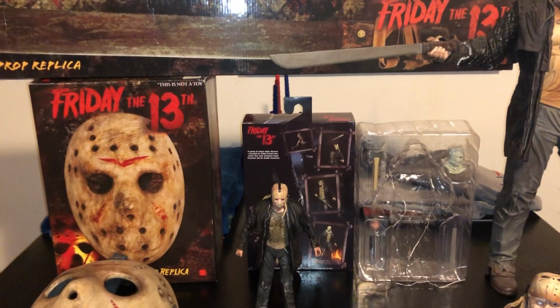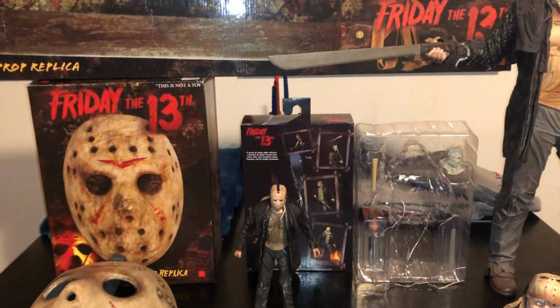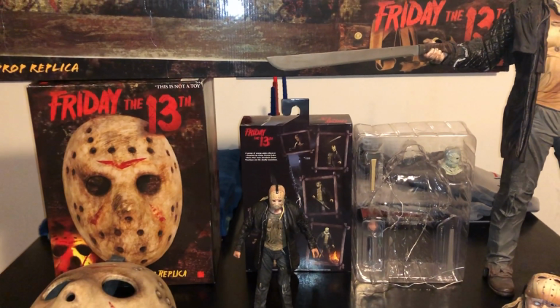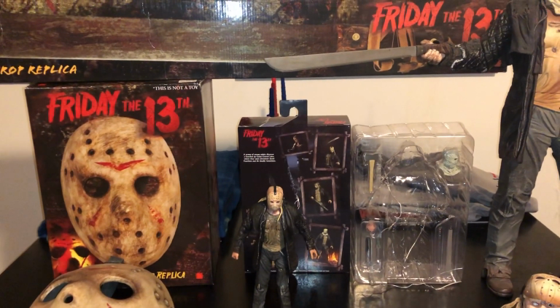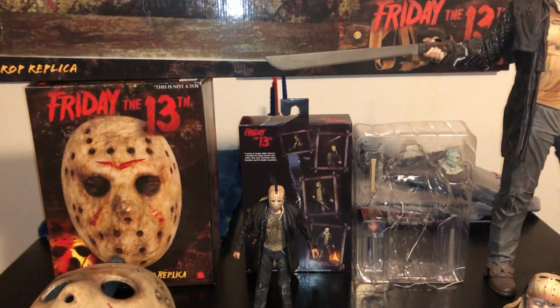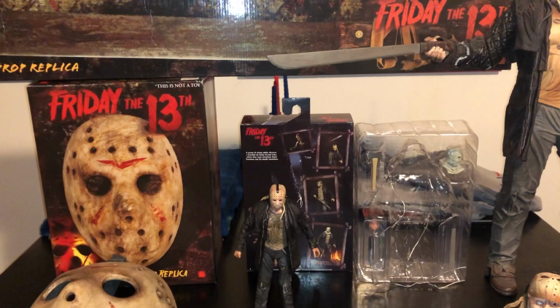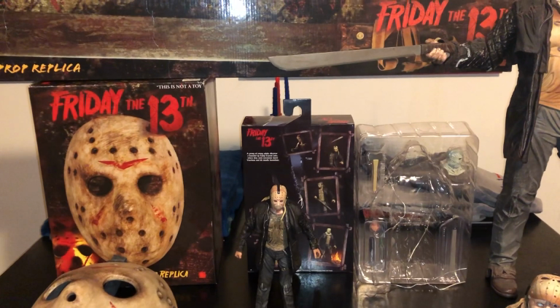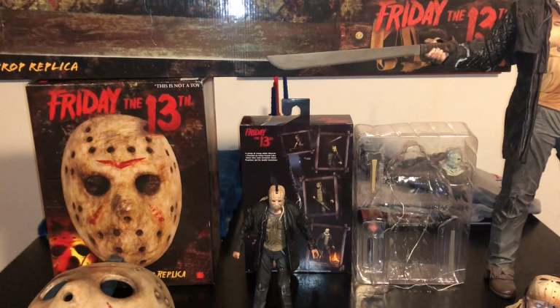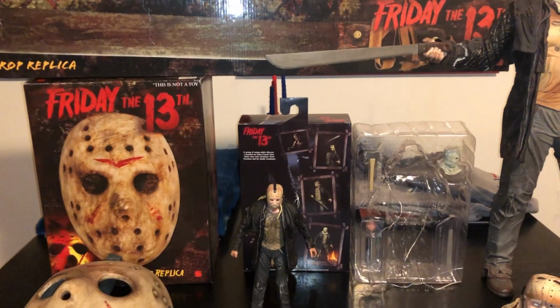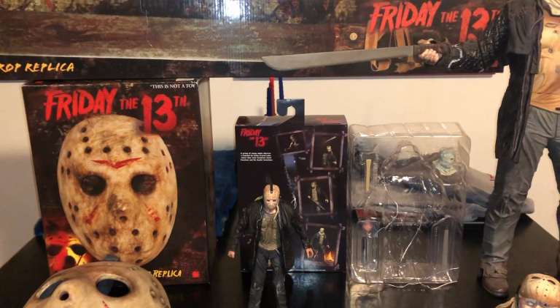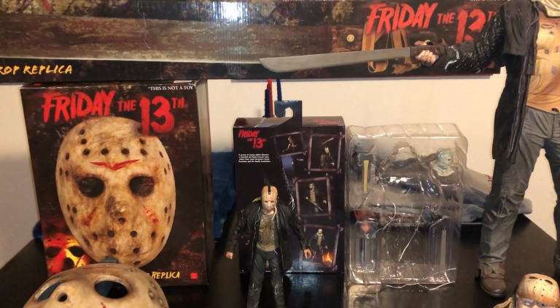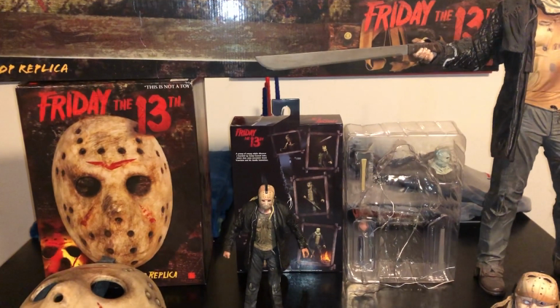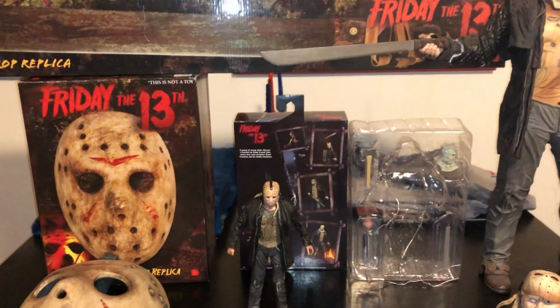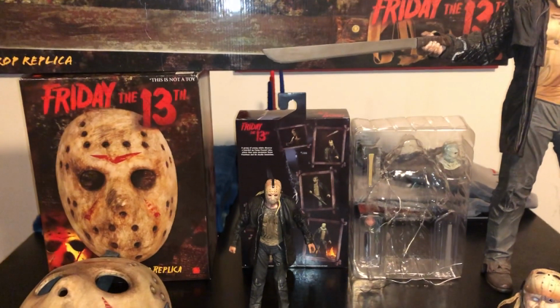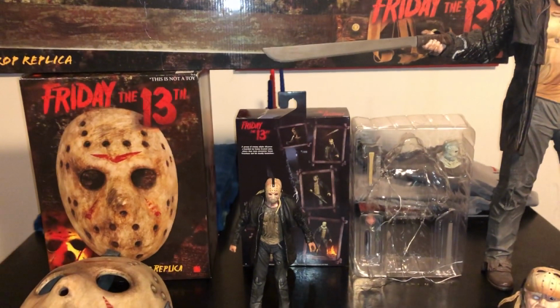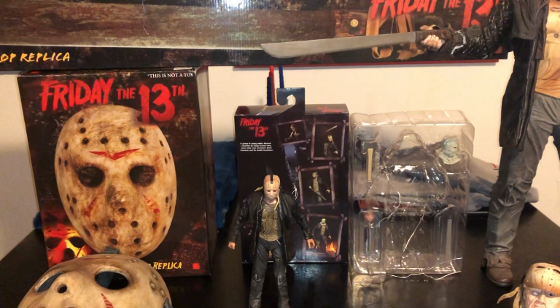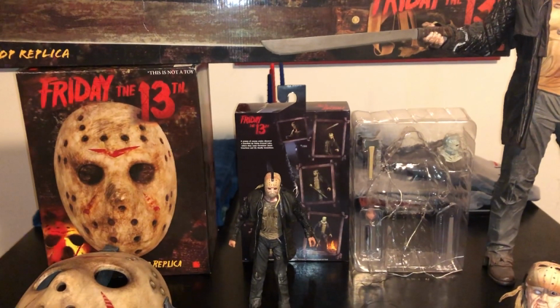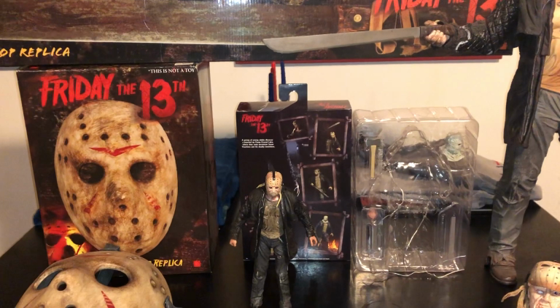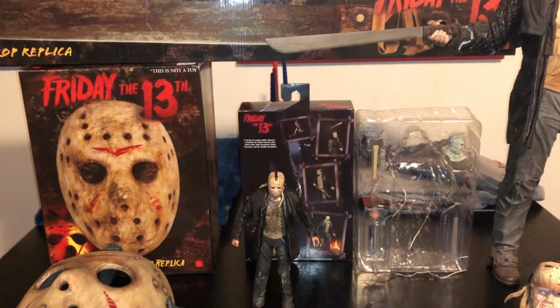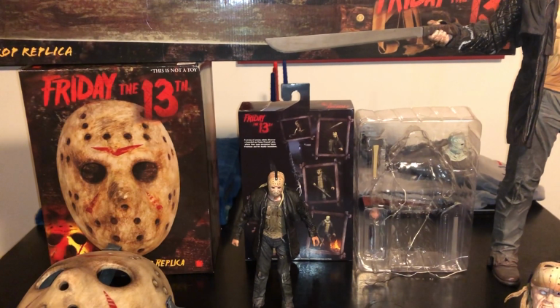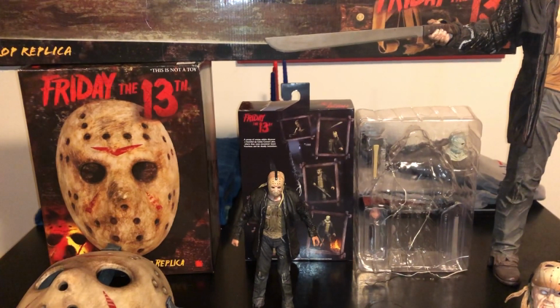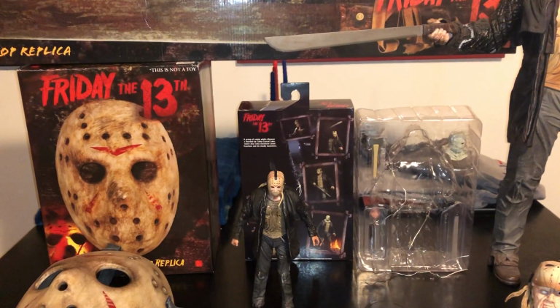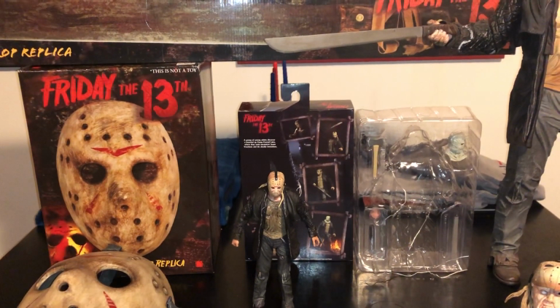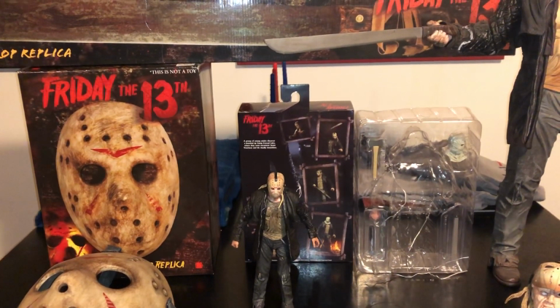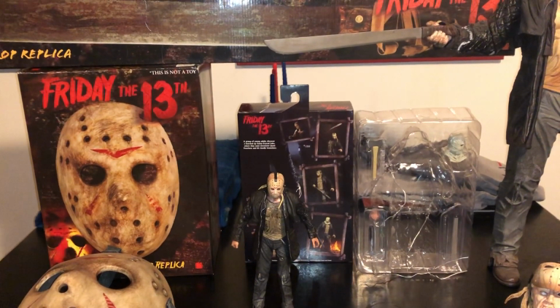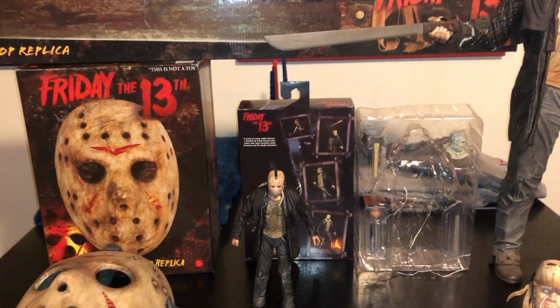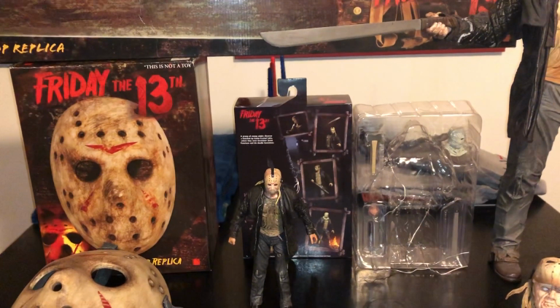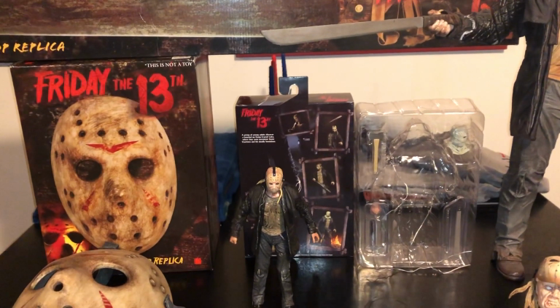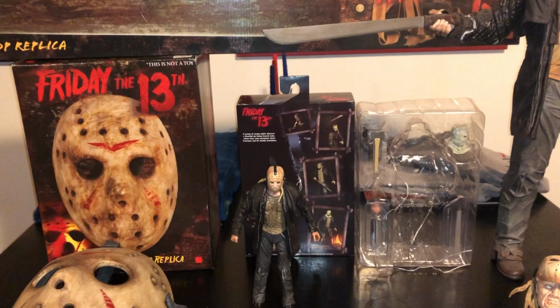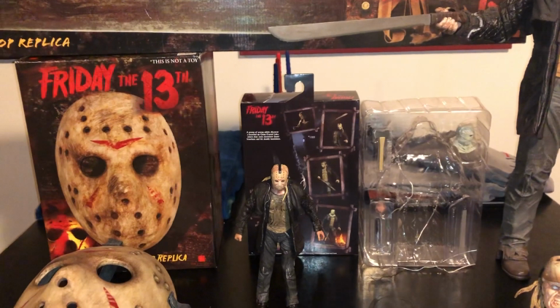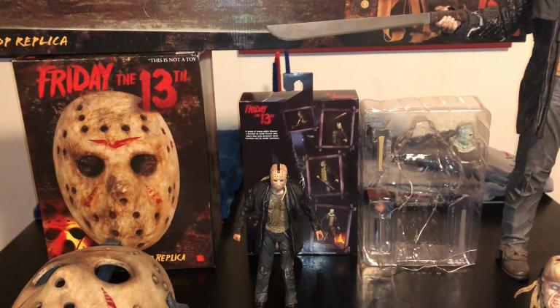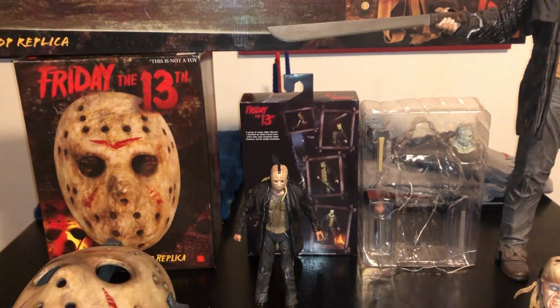Hi, everyone. This is Jason Parker. I am the editor and webmaster of FridayThe13thFranchise.com. Today's brand new review will be of NECA's ultimate Friday the 13th 2009 Jason Voorhees figure.